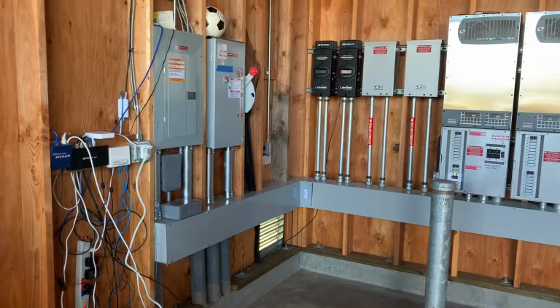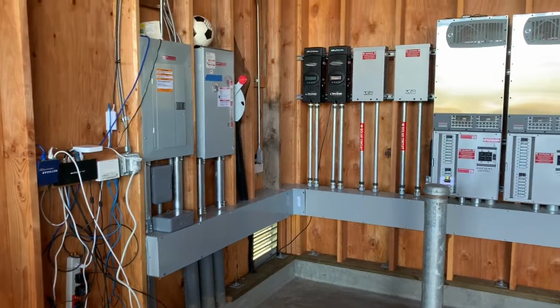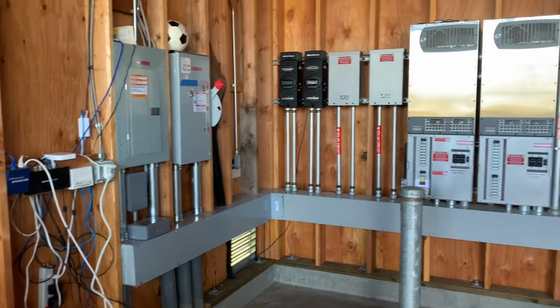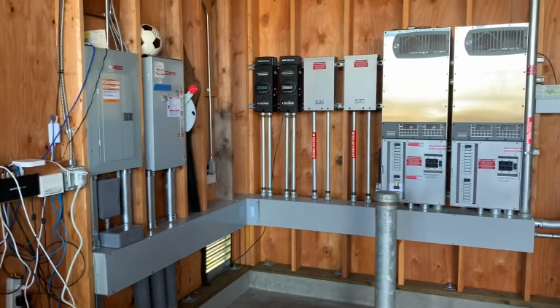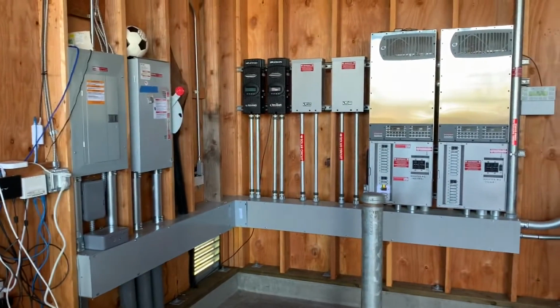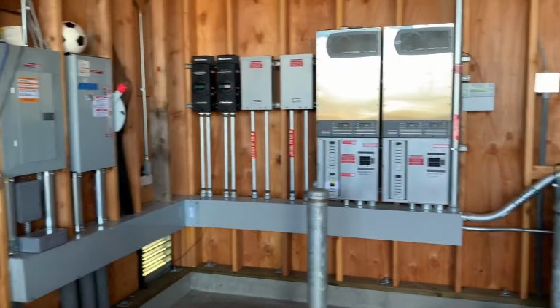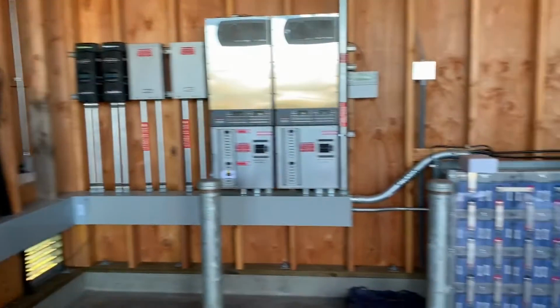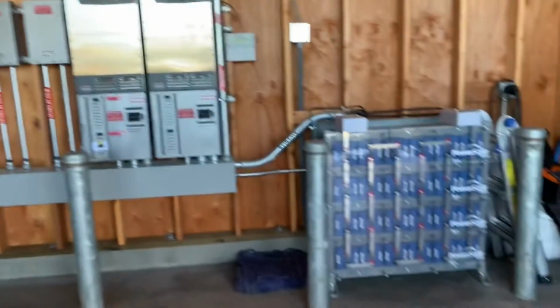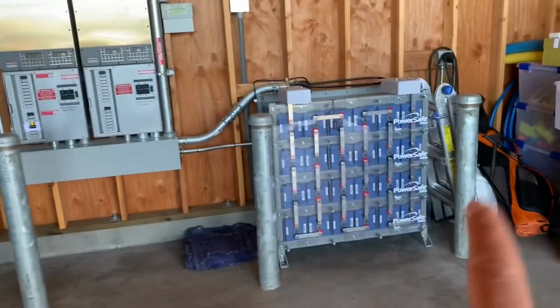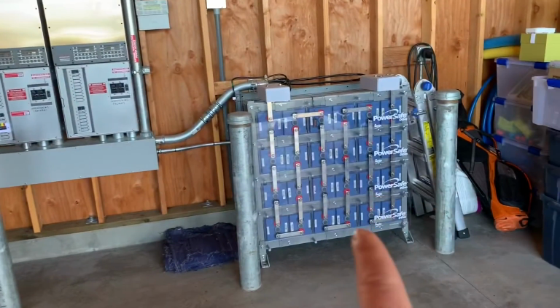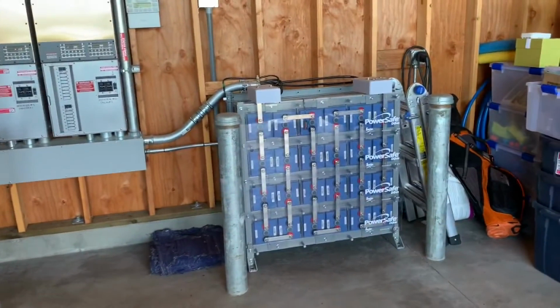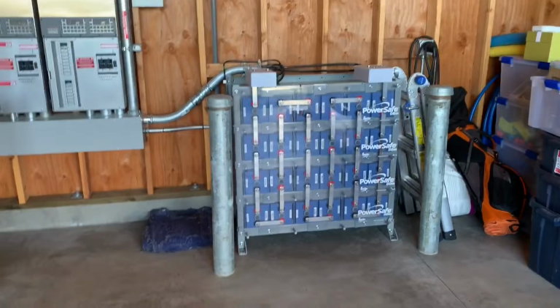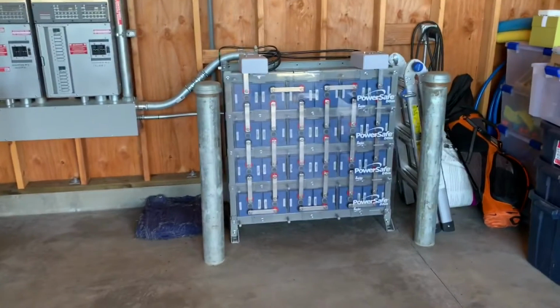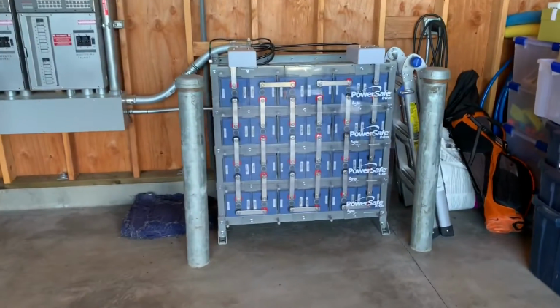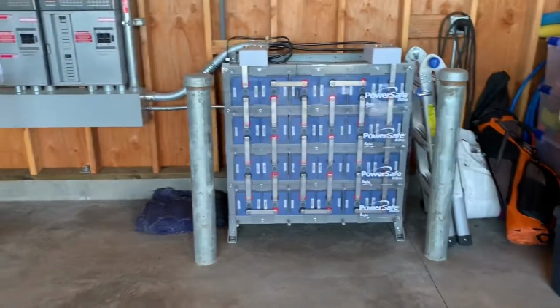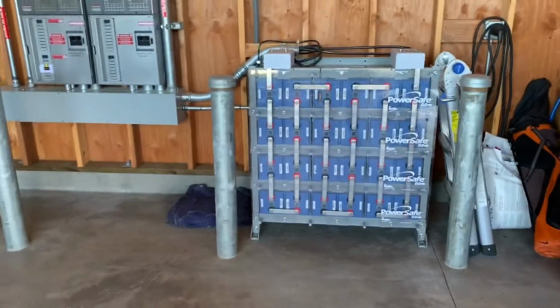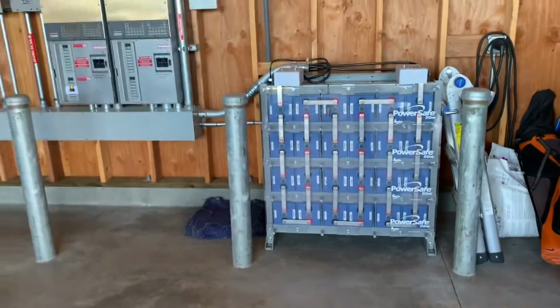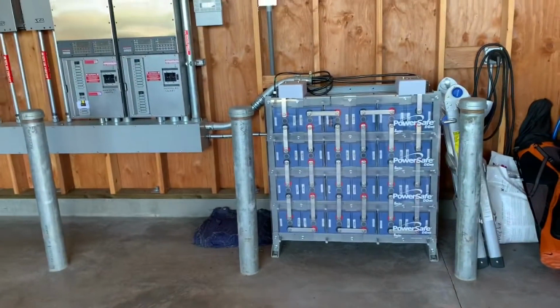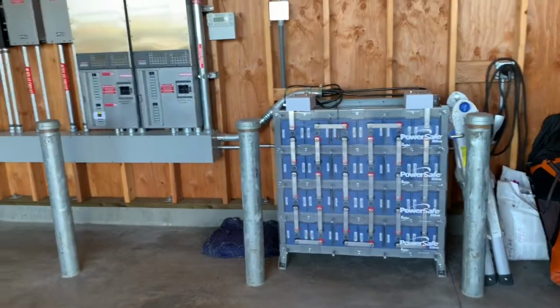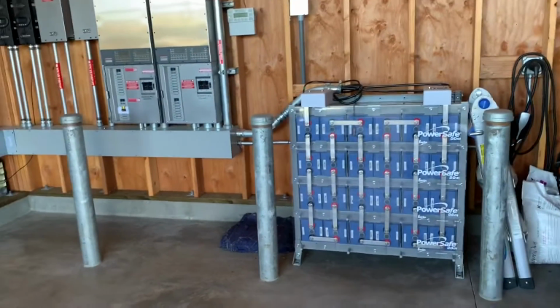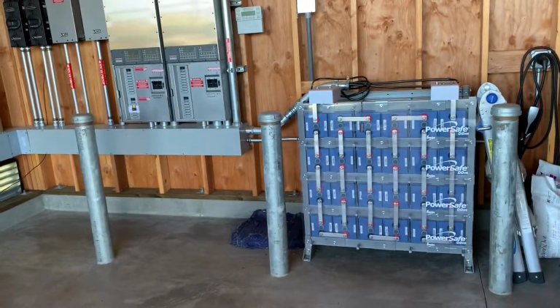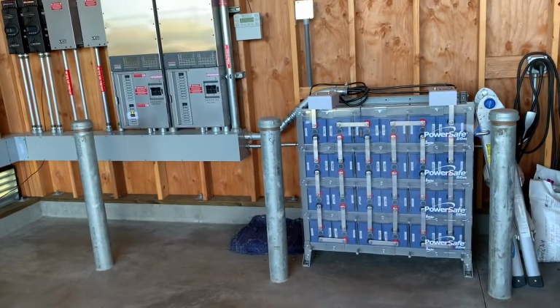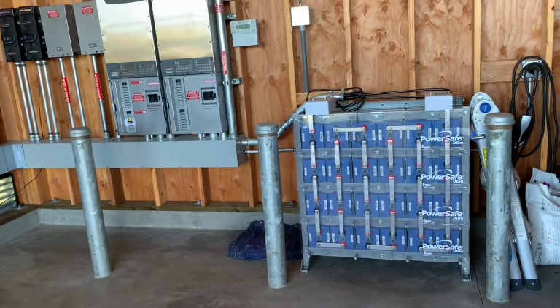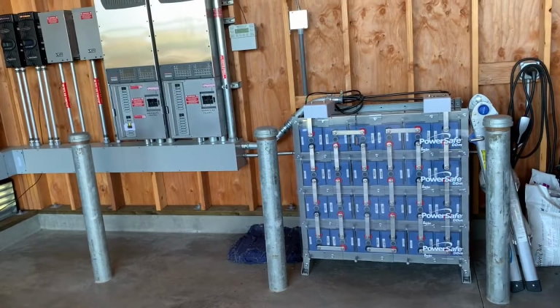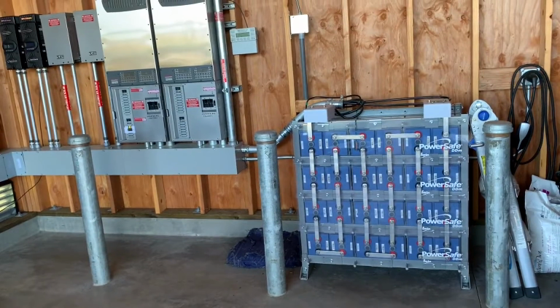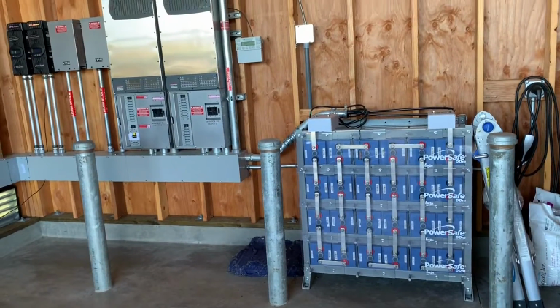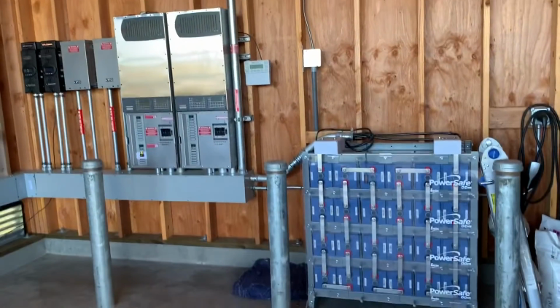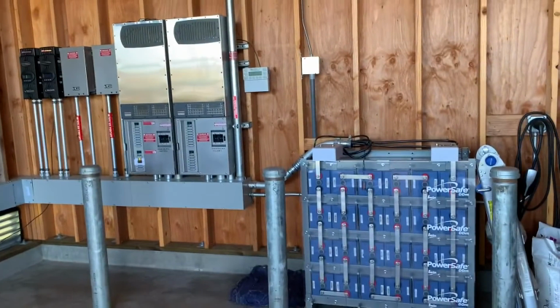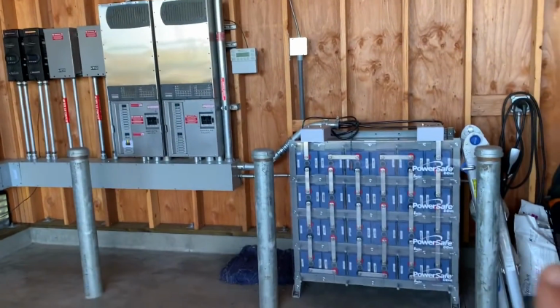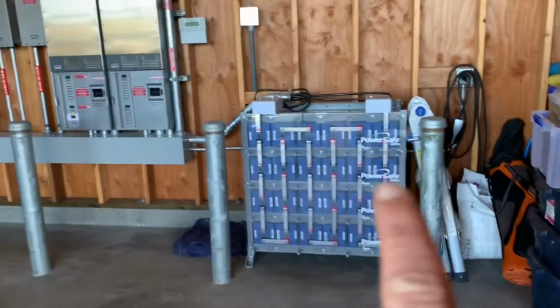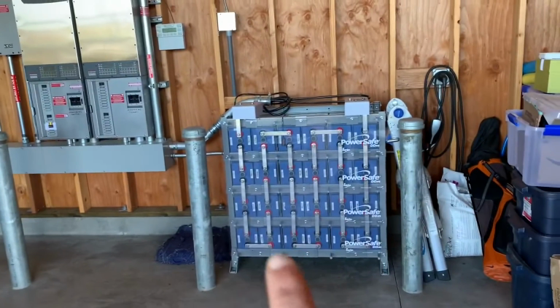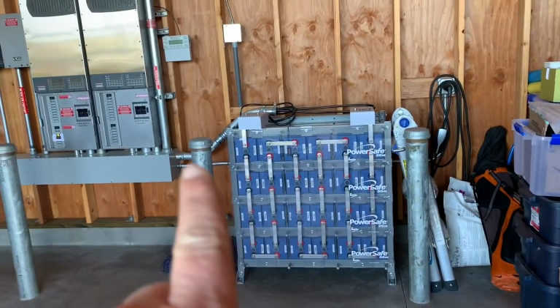I'm not going to go super in depth, but basically what's going on is the batteries are not holding a charge. I think a lot of the original programming was not proper, and we are going to add more PV for recuperation, but we're going to remove these batteries.